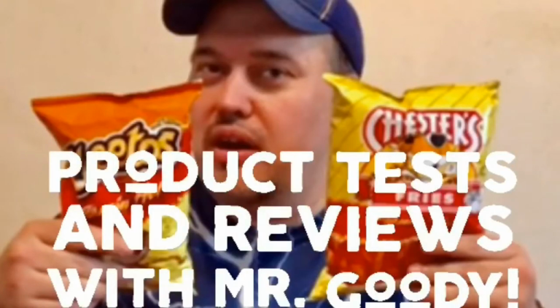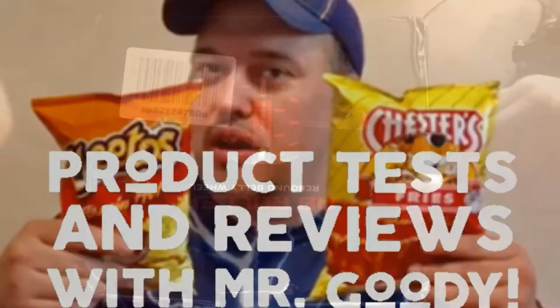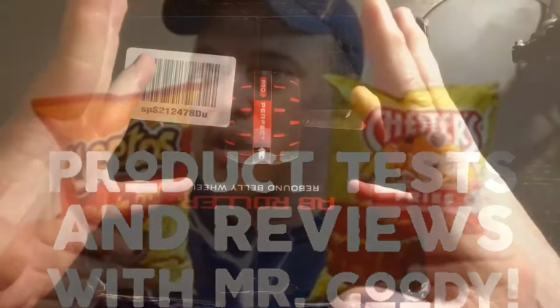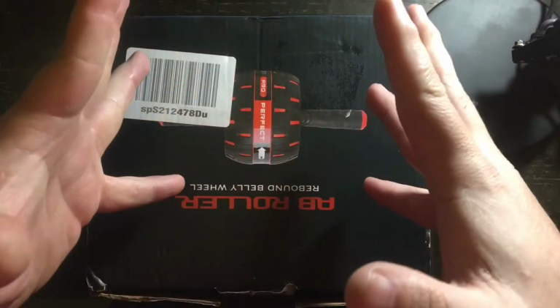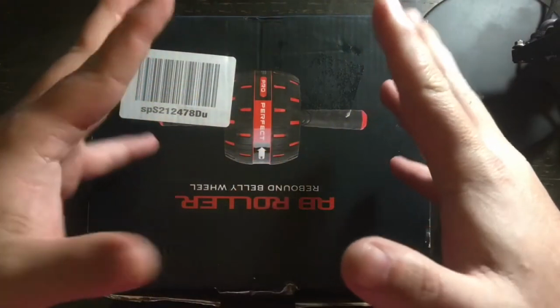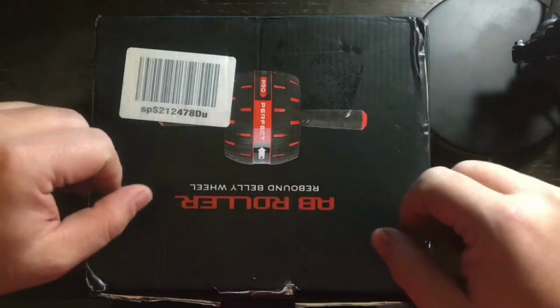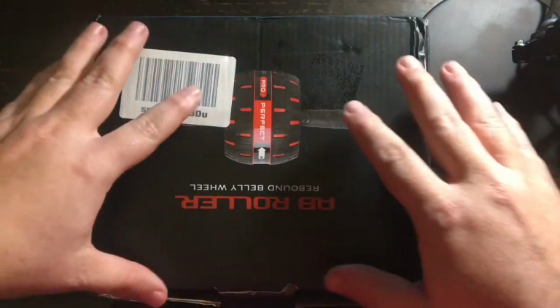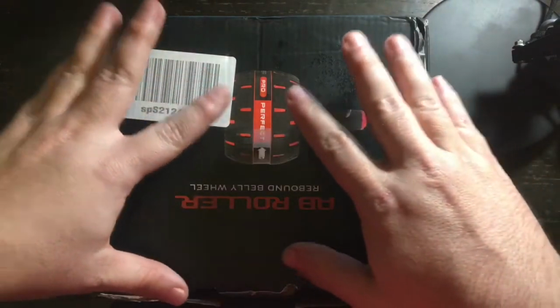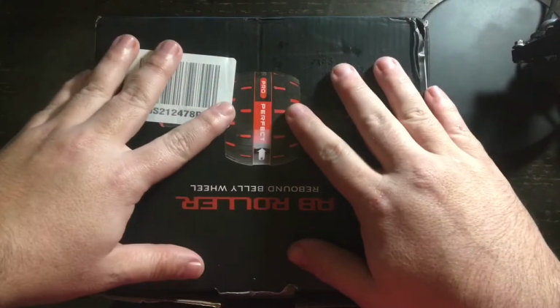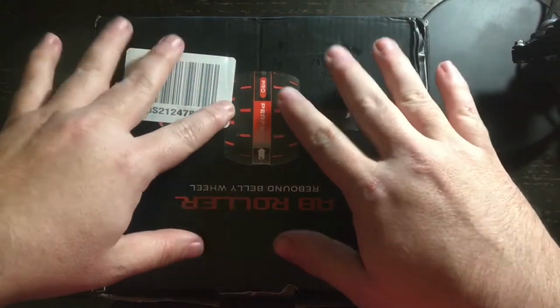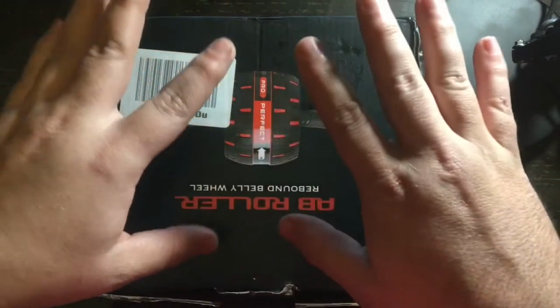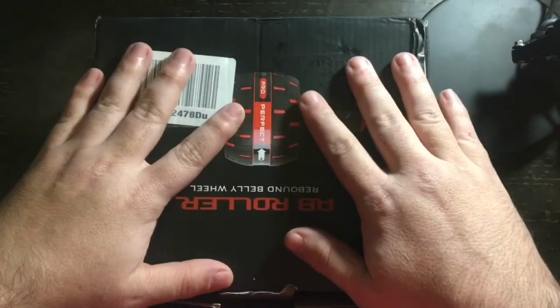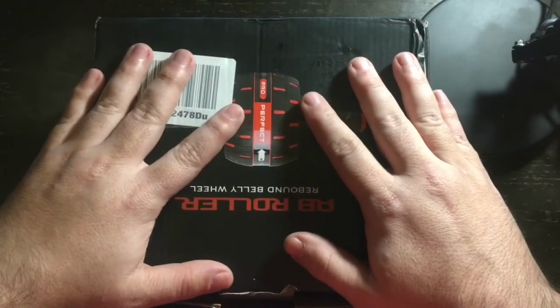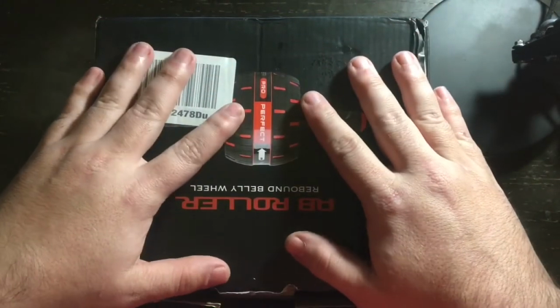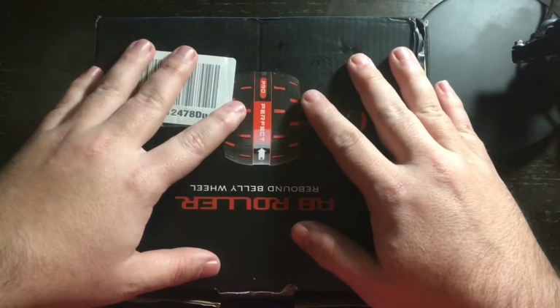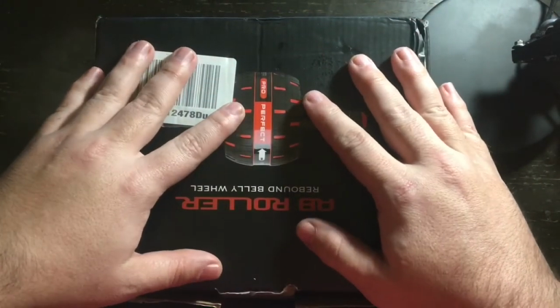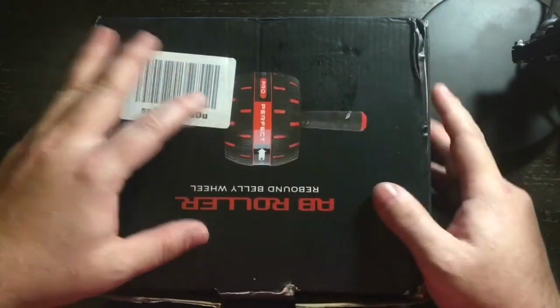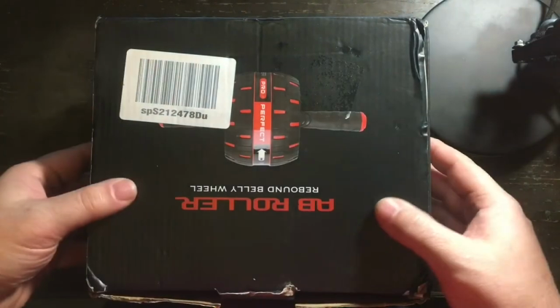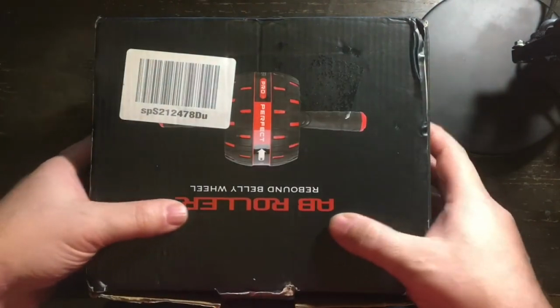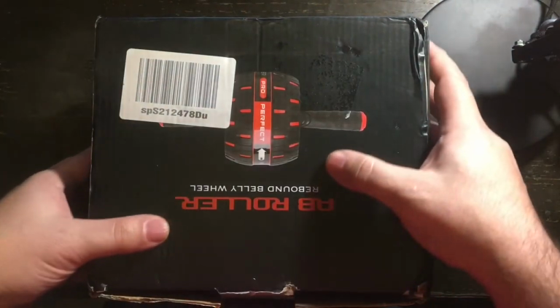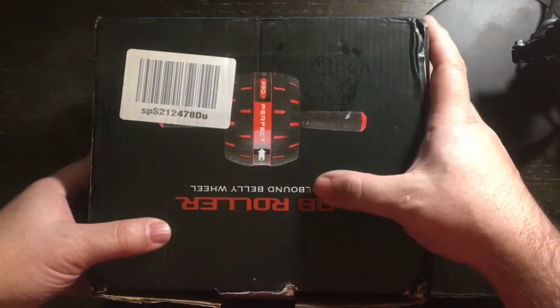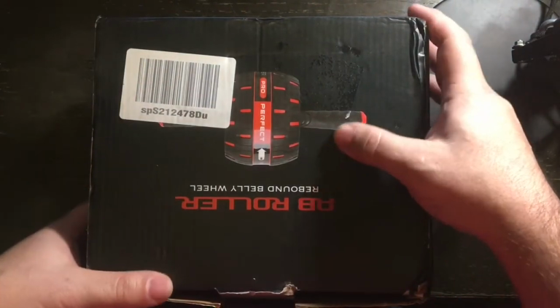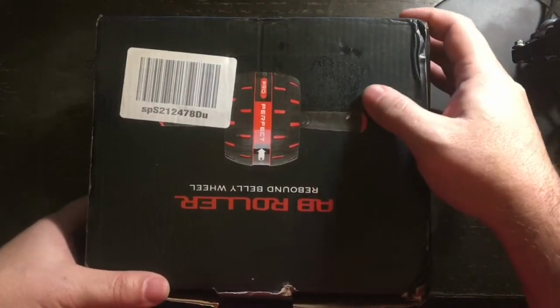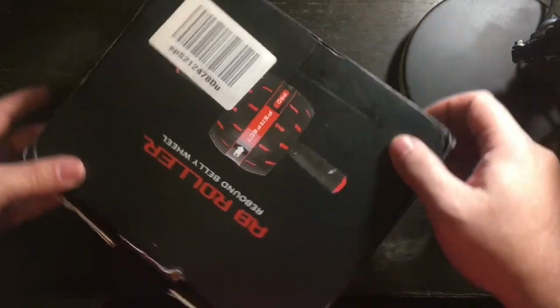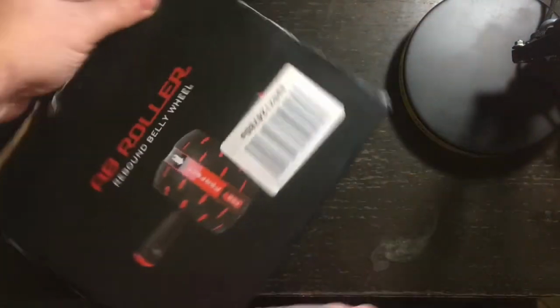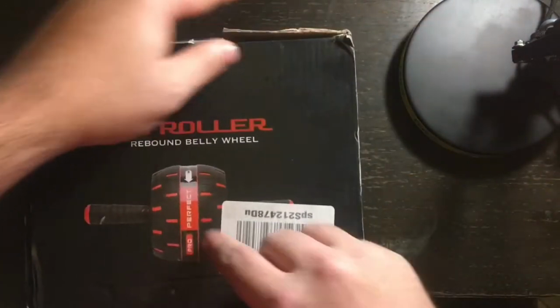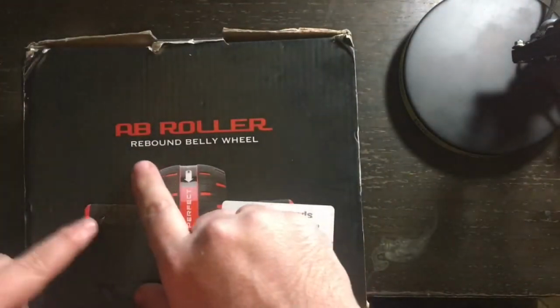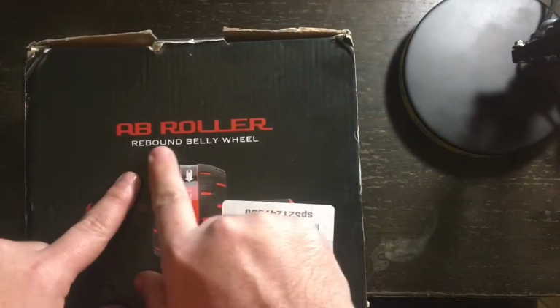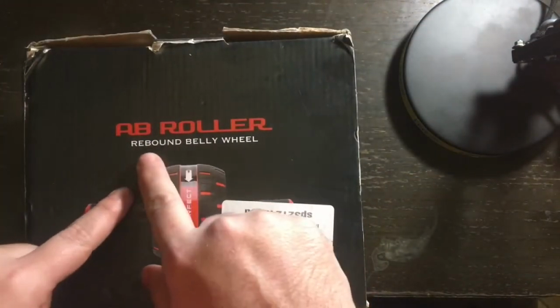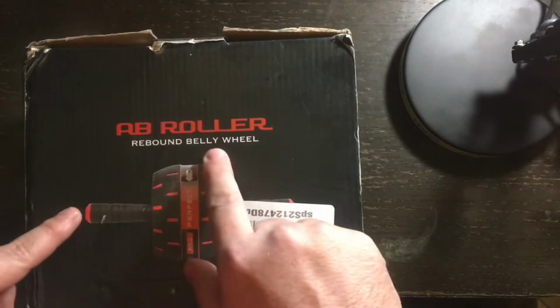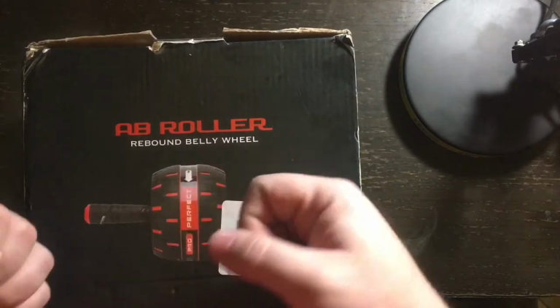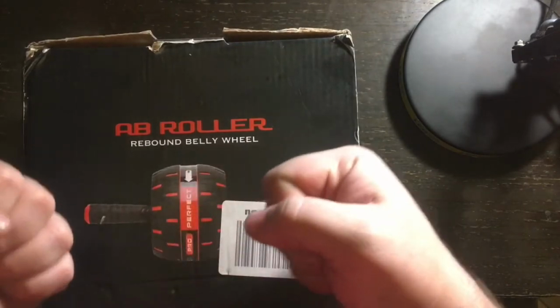Welcome to my channel. Today we are going to do another unboxing — this time of the Ab Roller Rebound Belly Wheel.